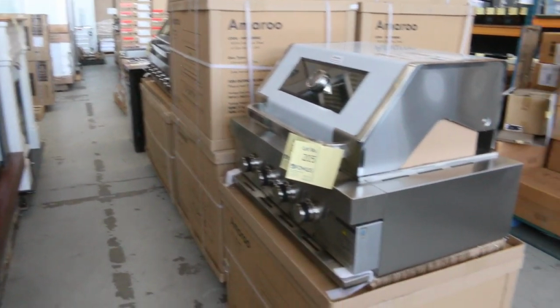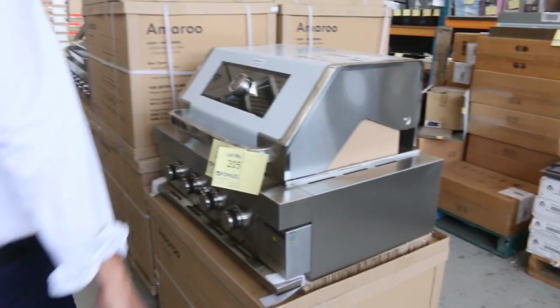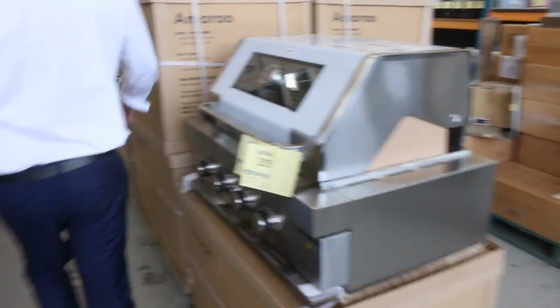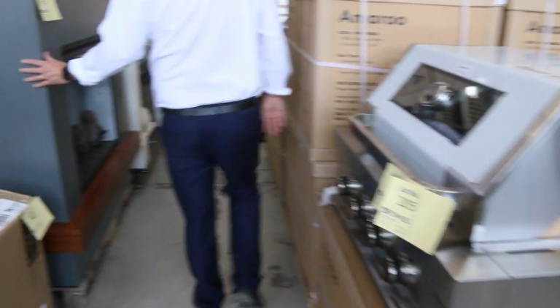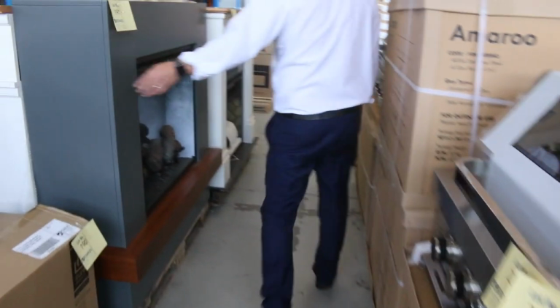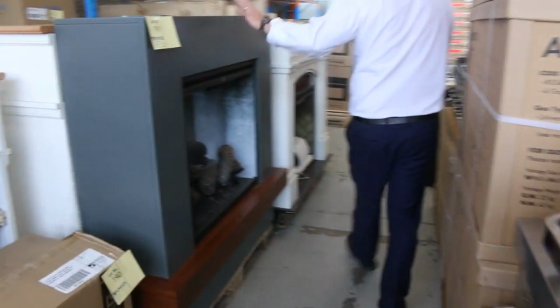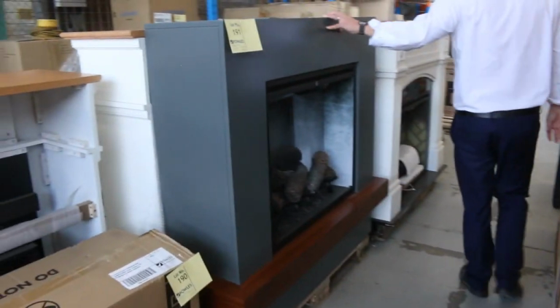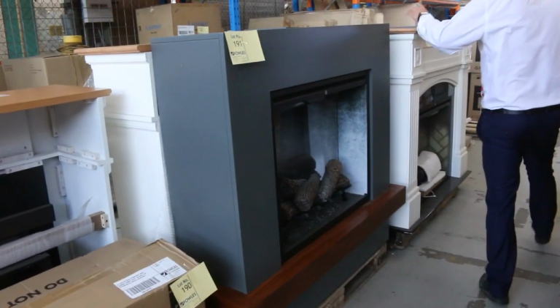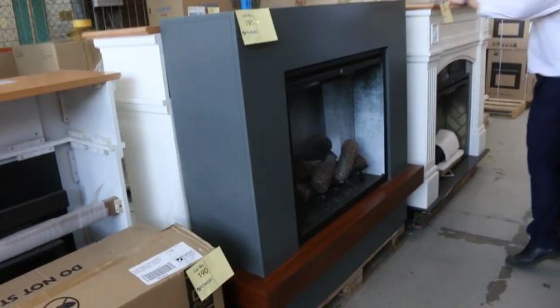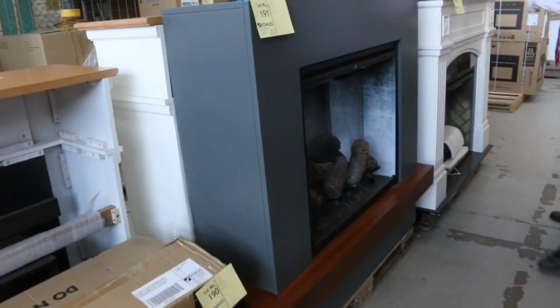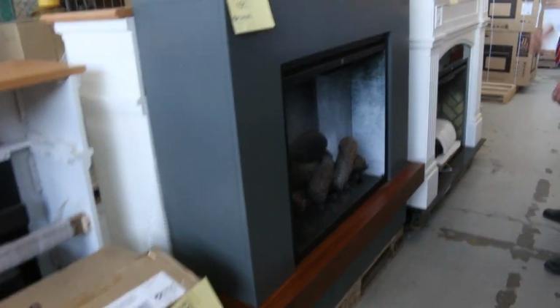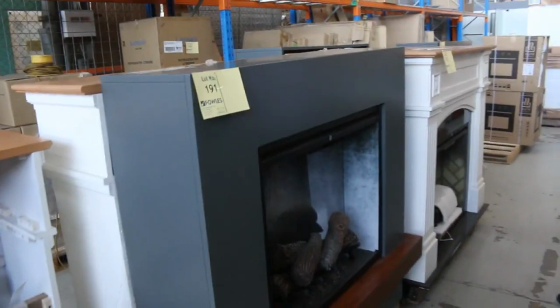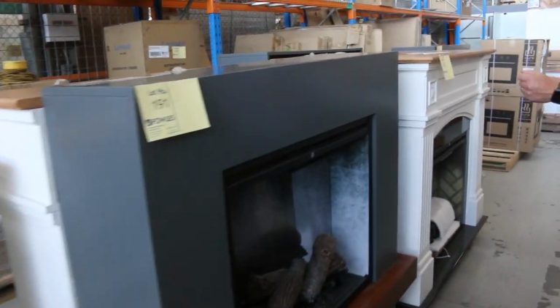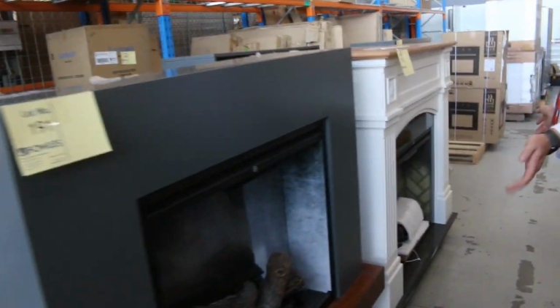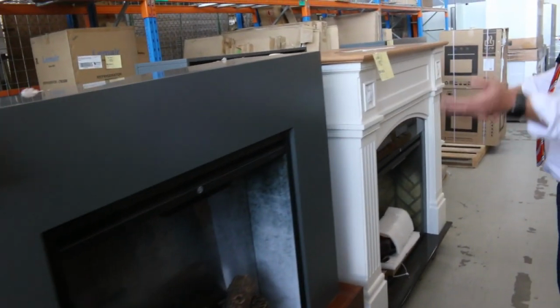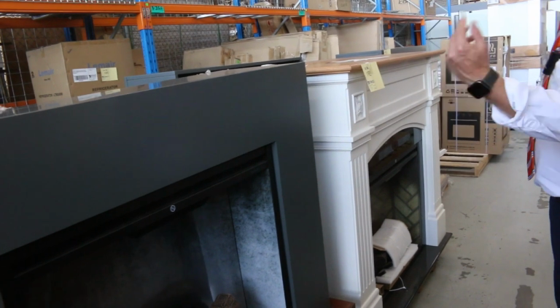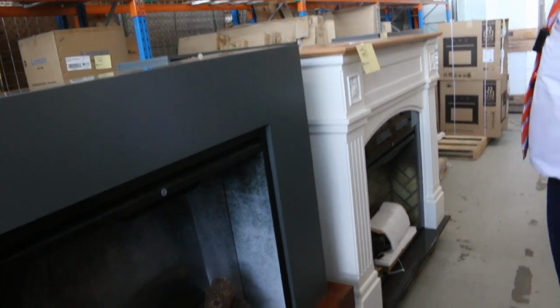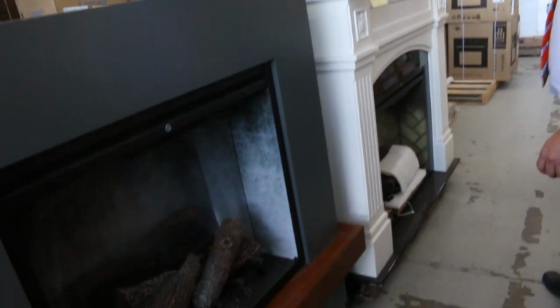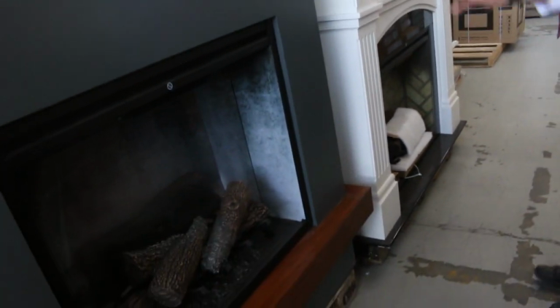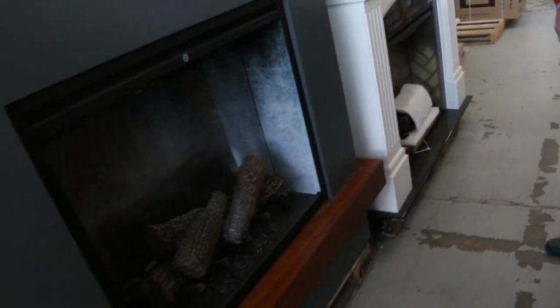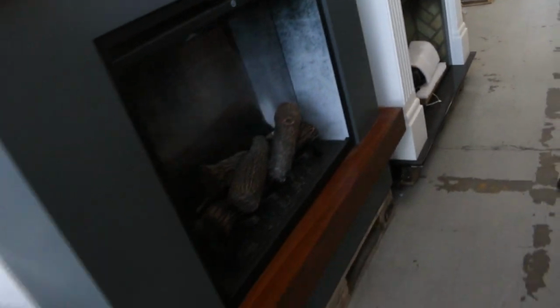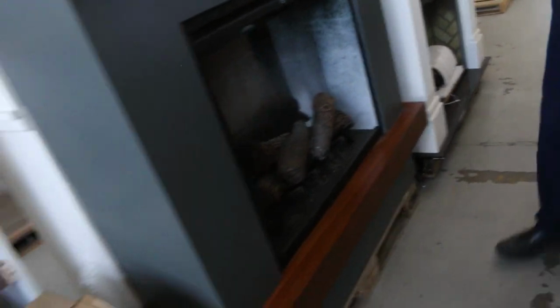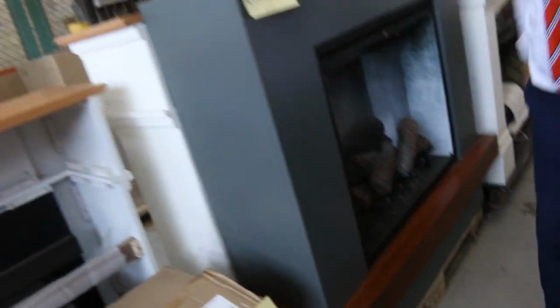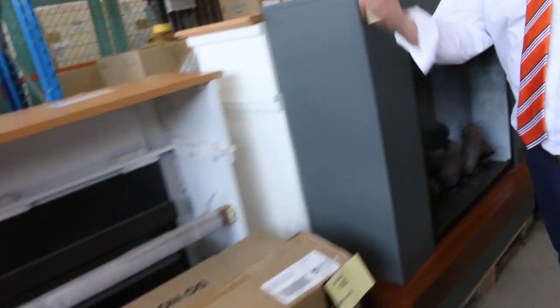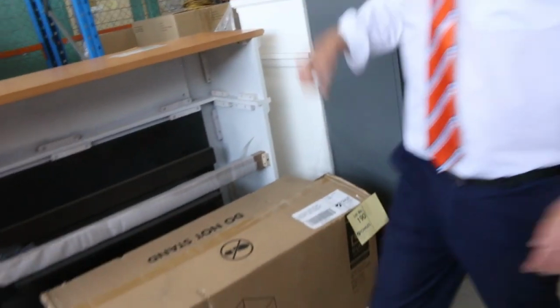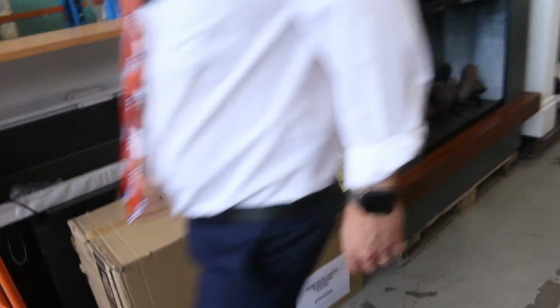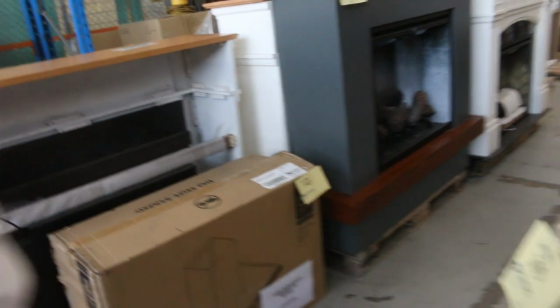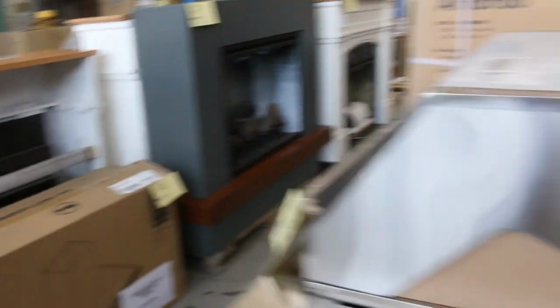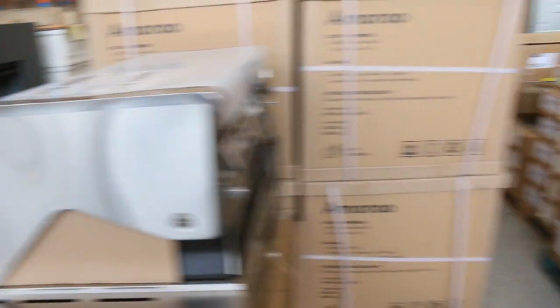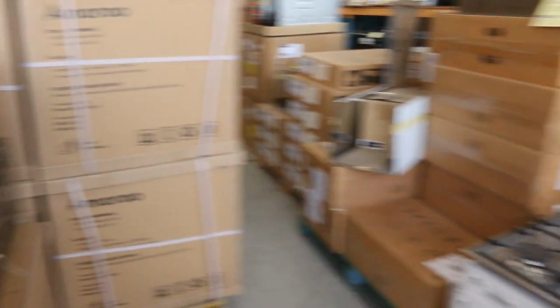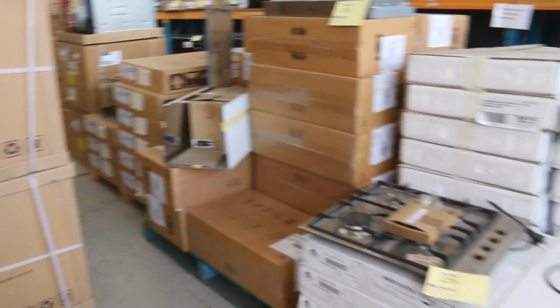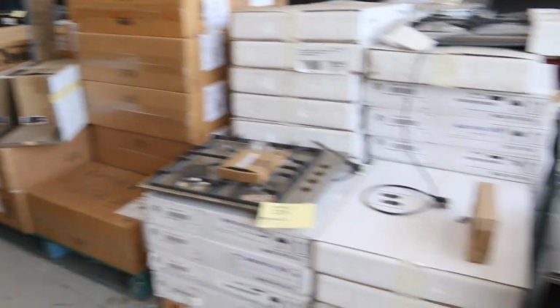They've sent a few more of these fireplaces in. They're electric fireplaces — 2200 watt heating with a really realistic flame. Really nice. Probably about that $900 to a thousand mark, and they're nearly three thousand dollars in the shops. Really nice ones.